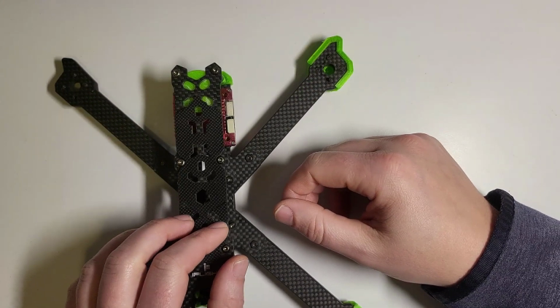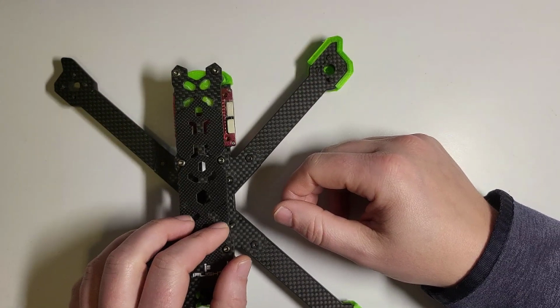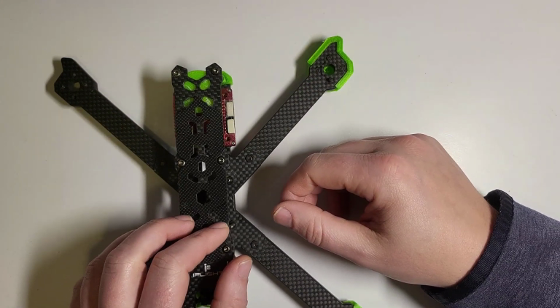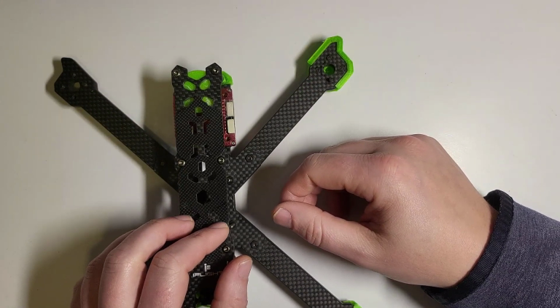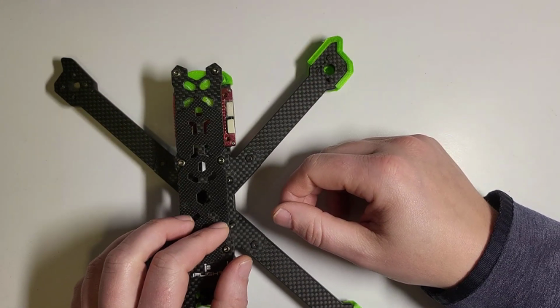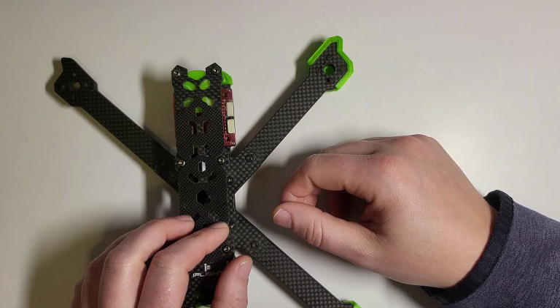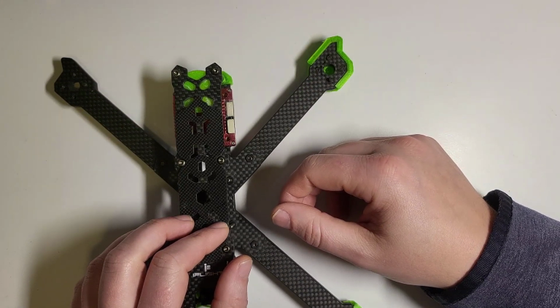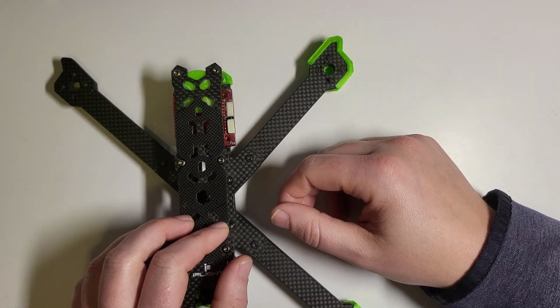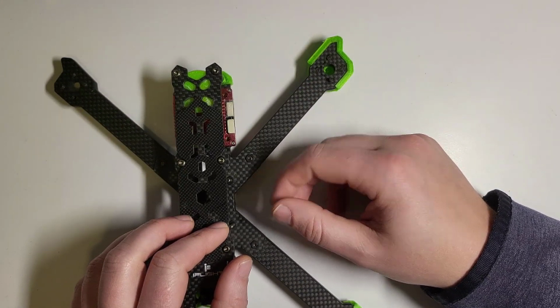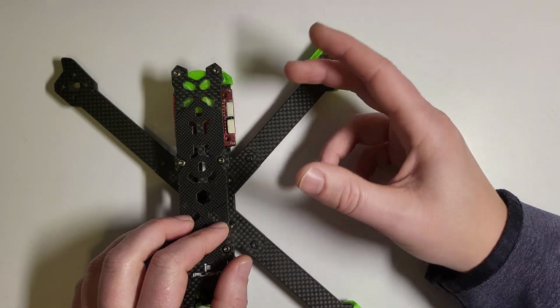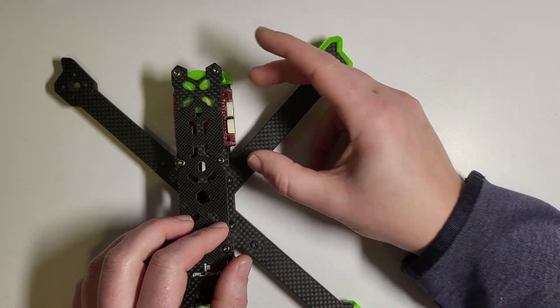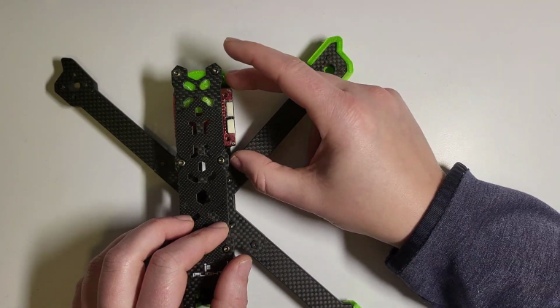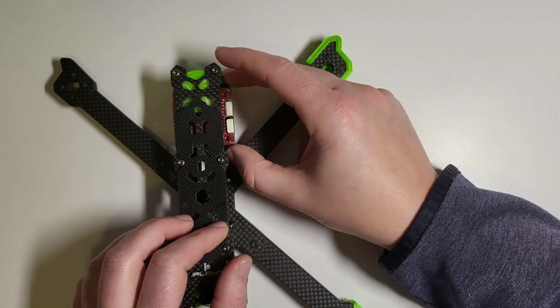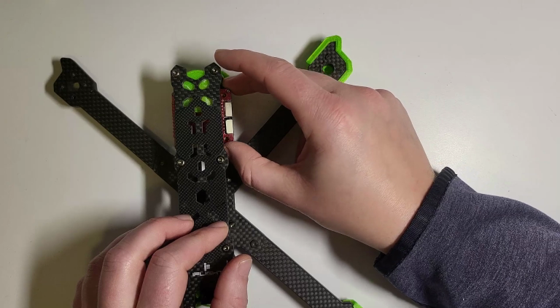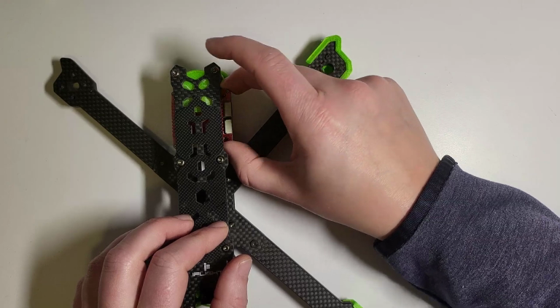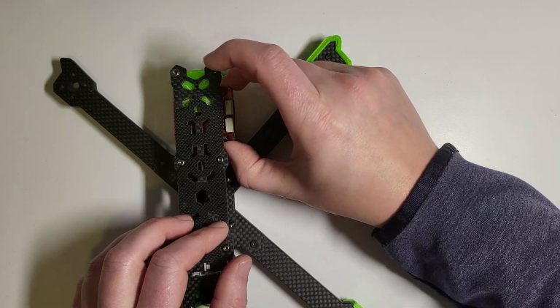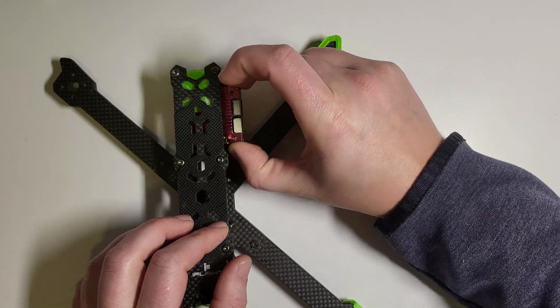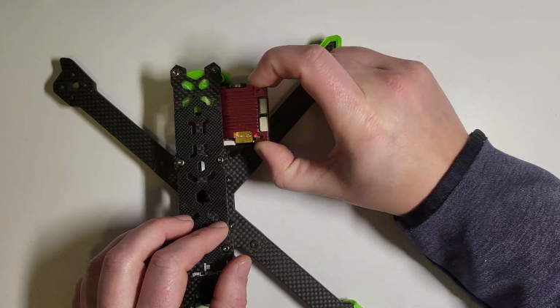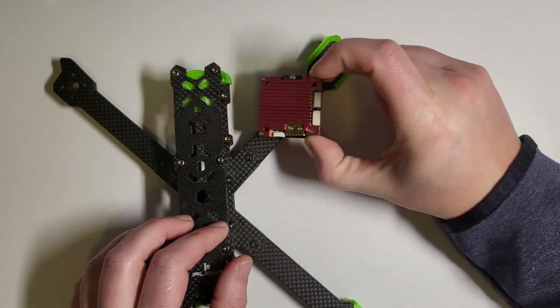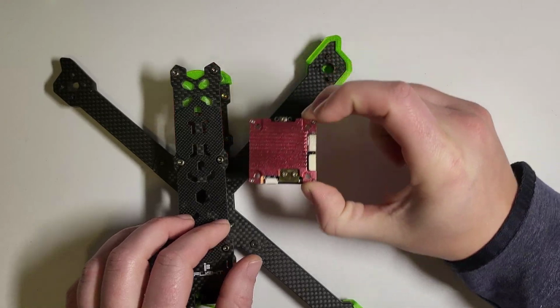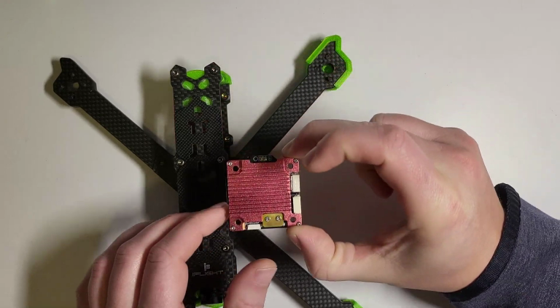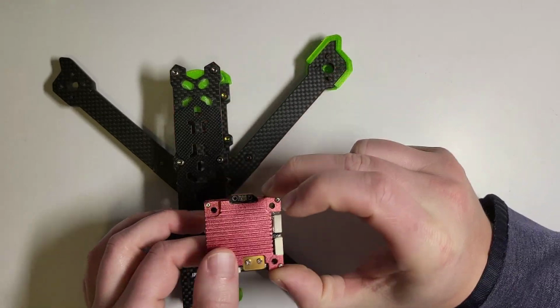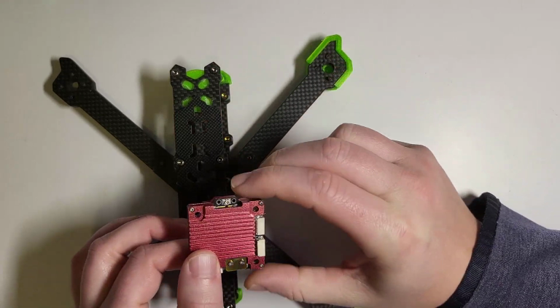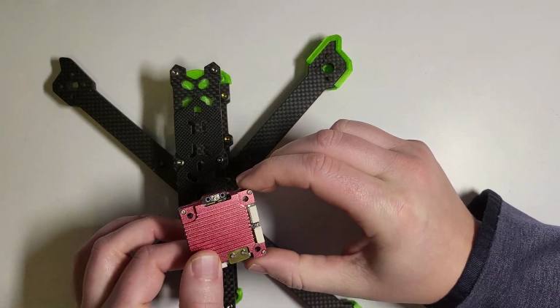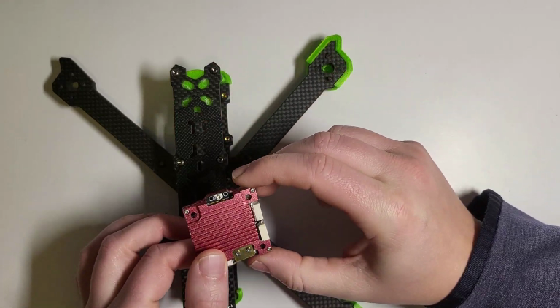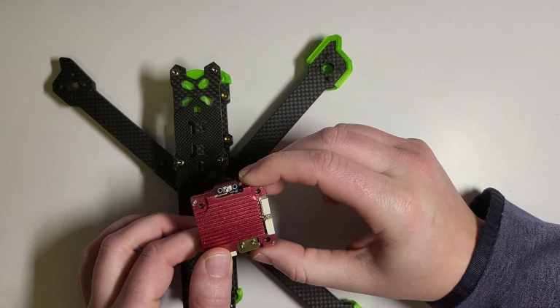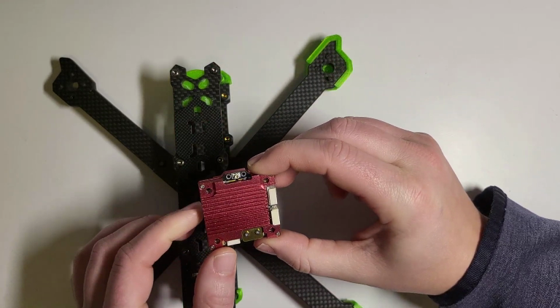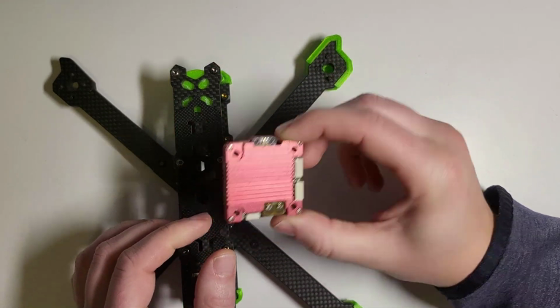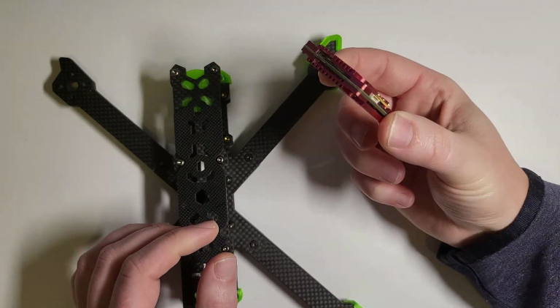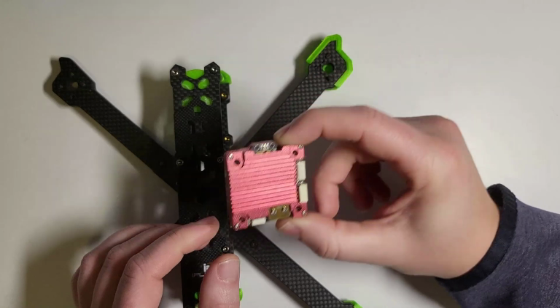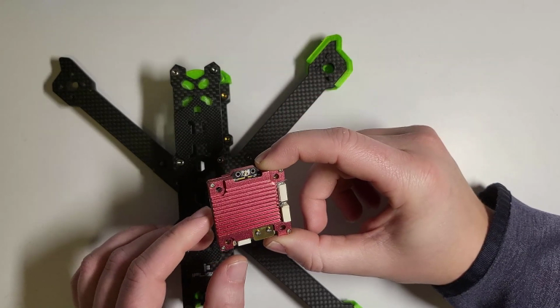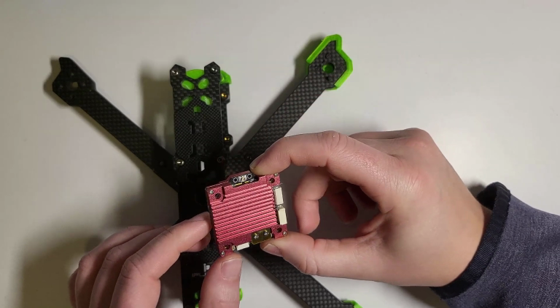This VTX is not going to work too well on a three to four inch frame.